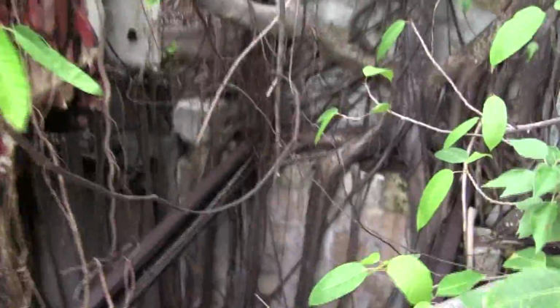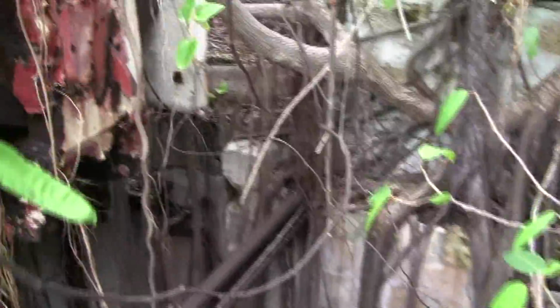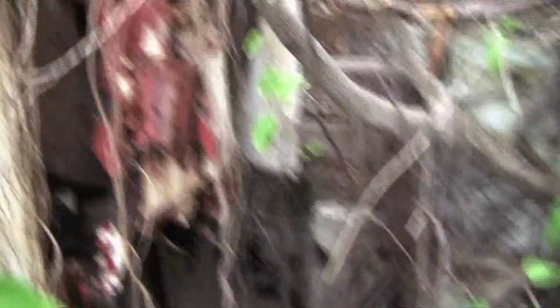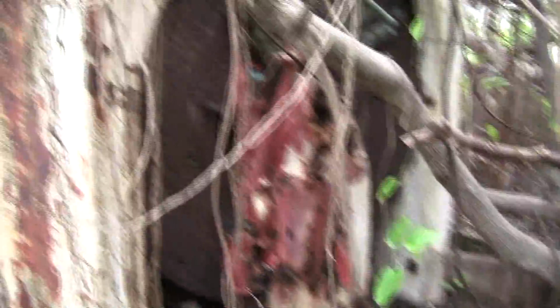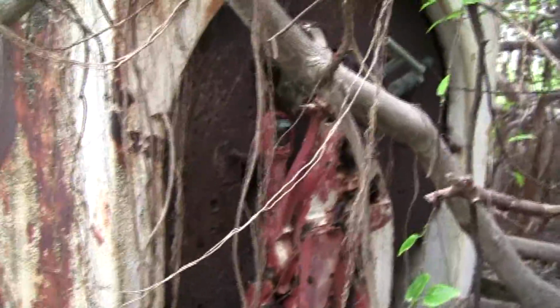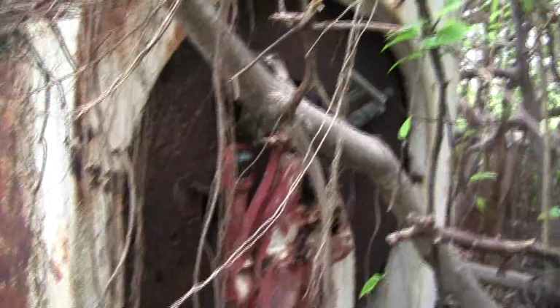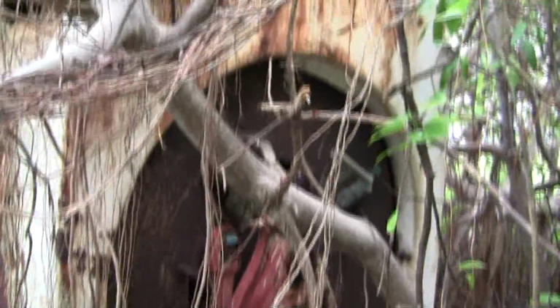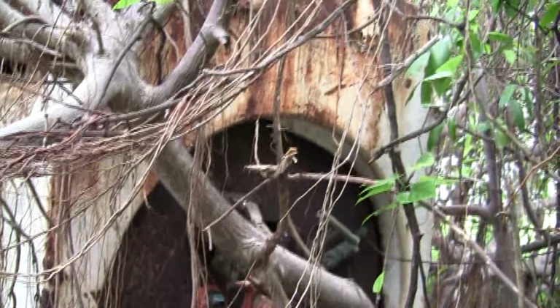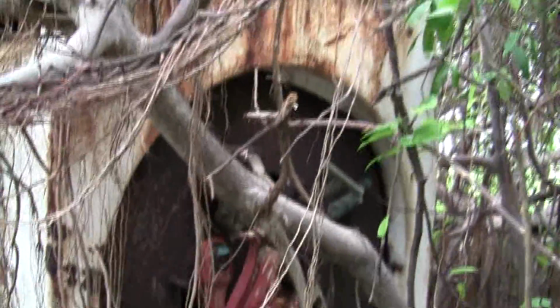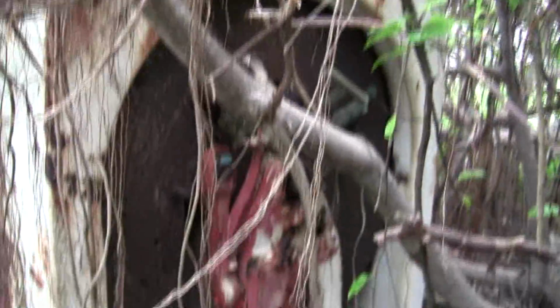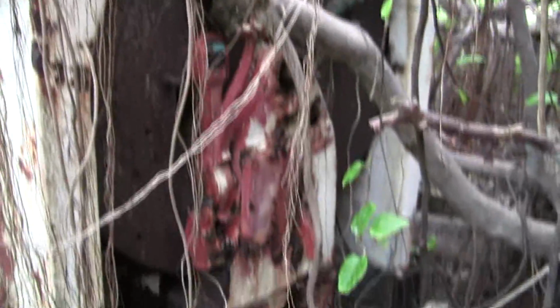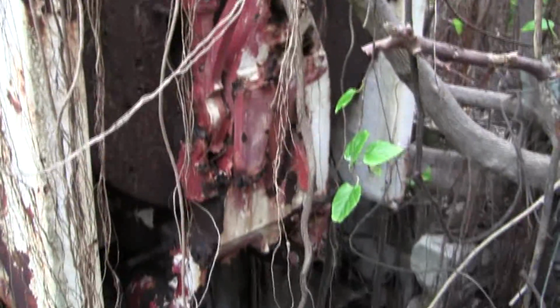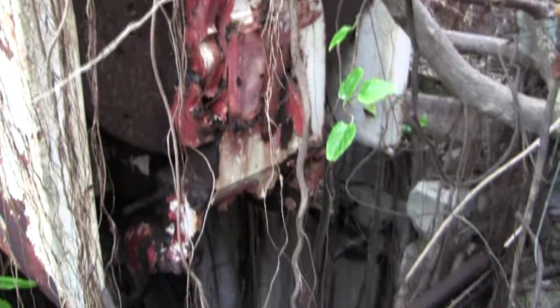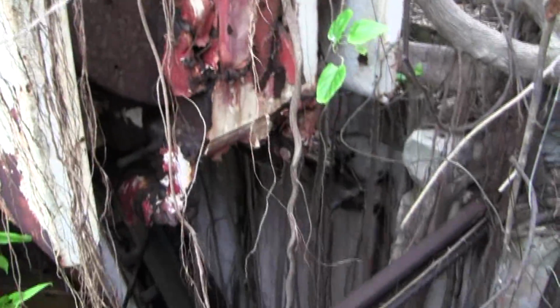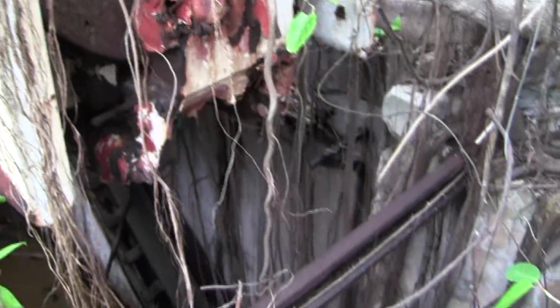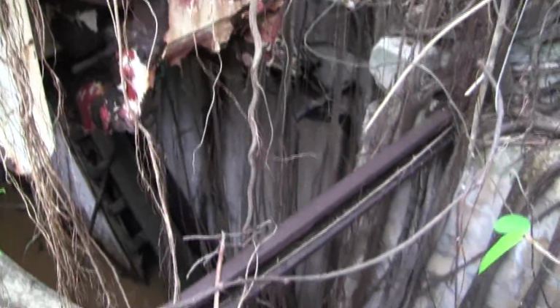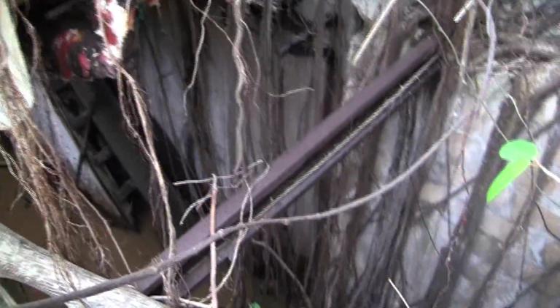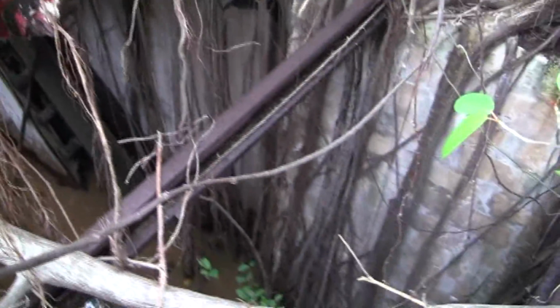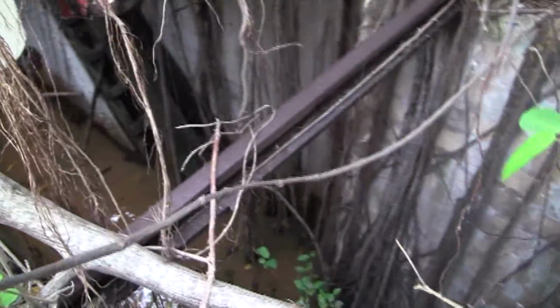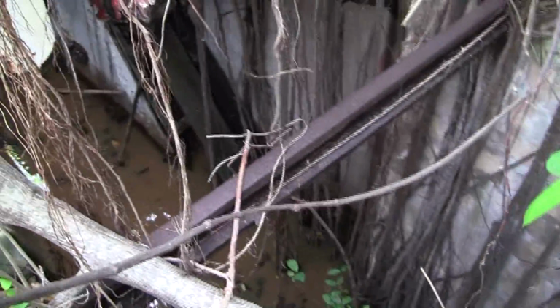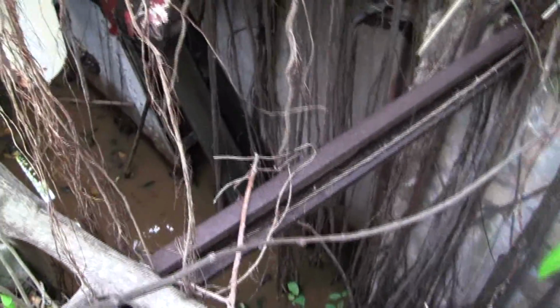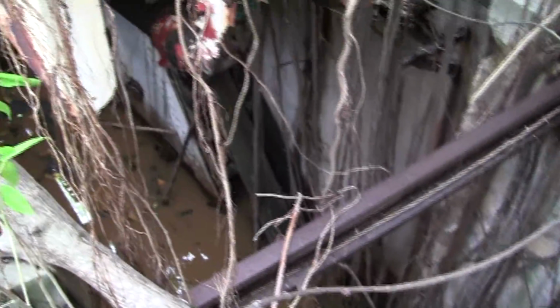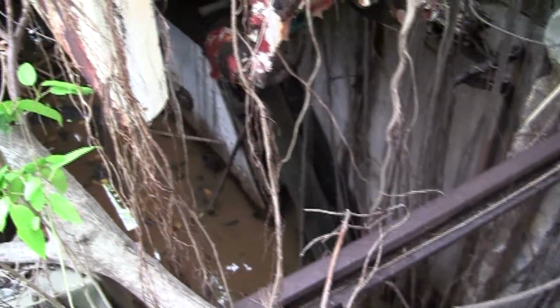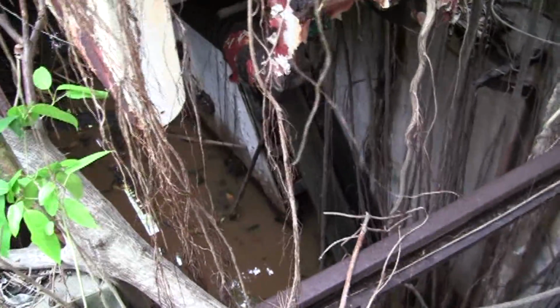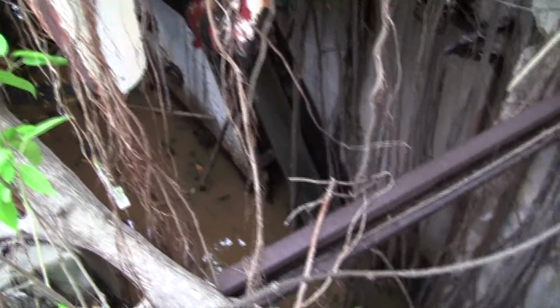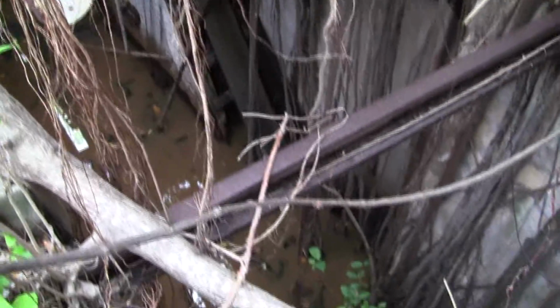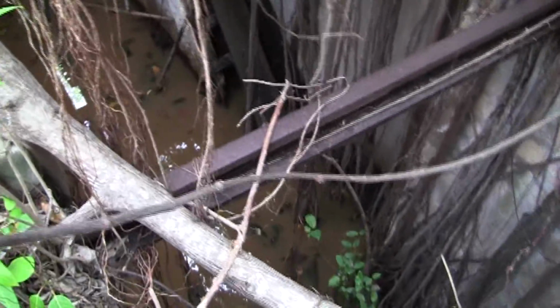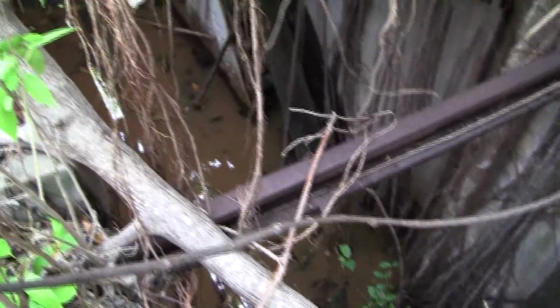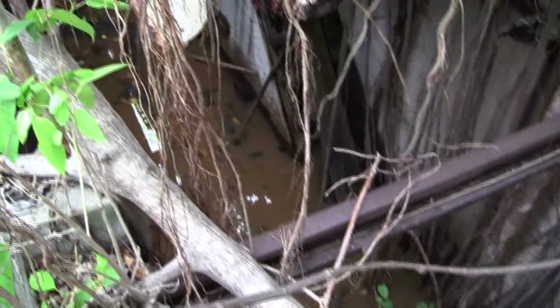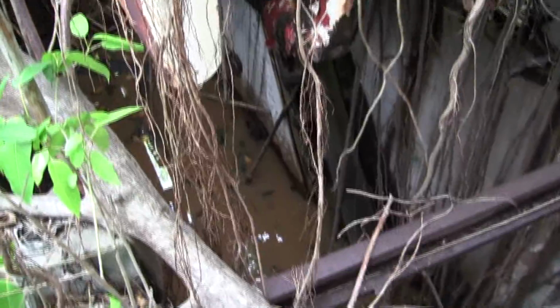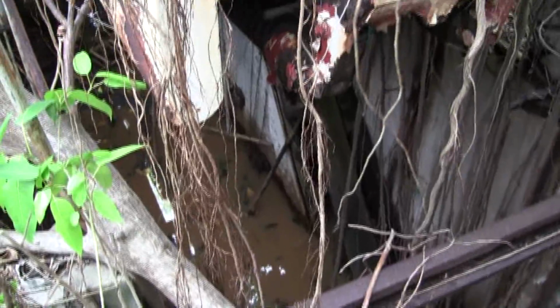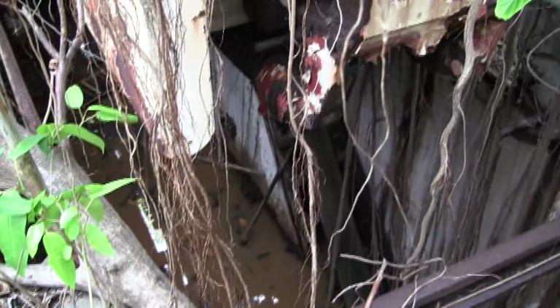Here we're right at the breach where it was loaded. Down below is the pit — it's full of water right now — and over there are the steps.